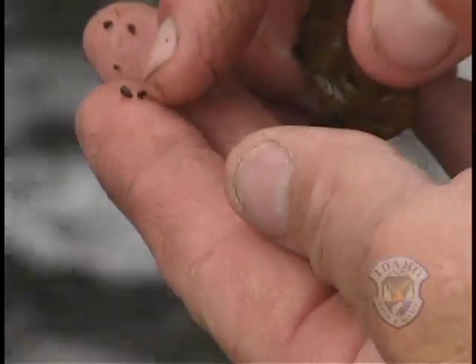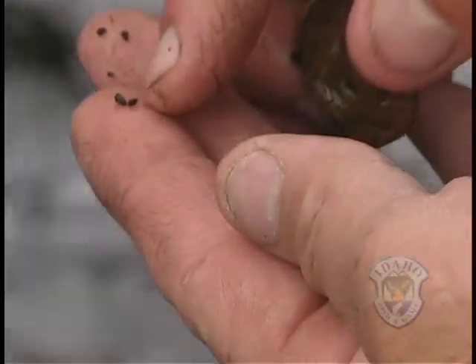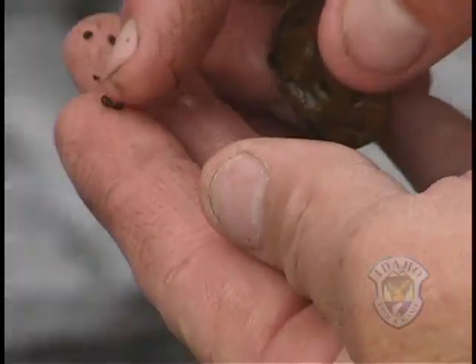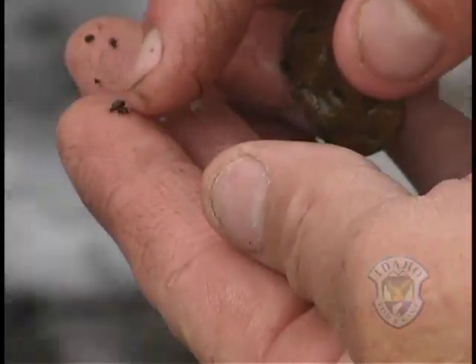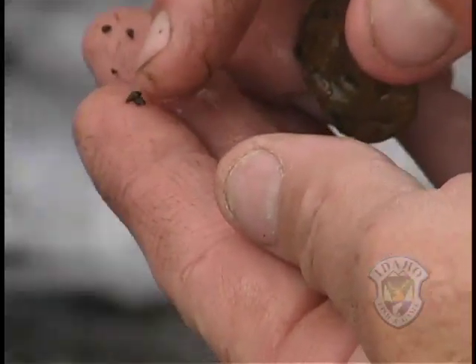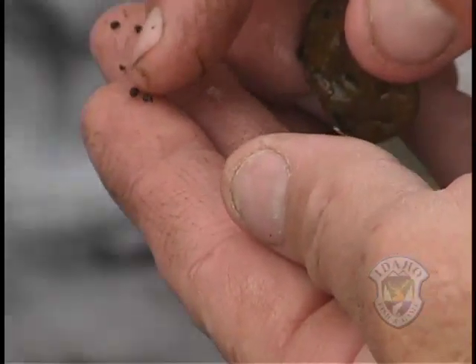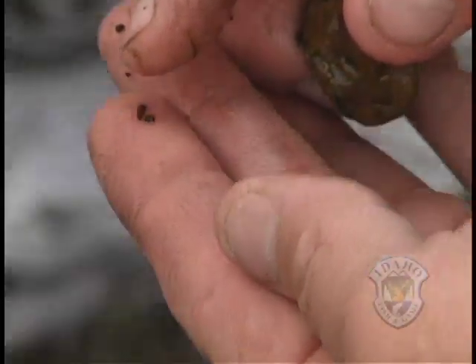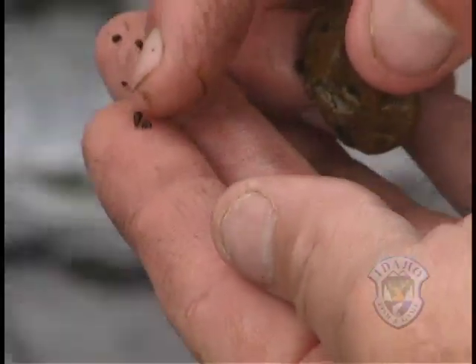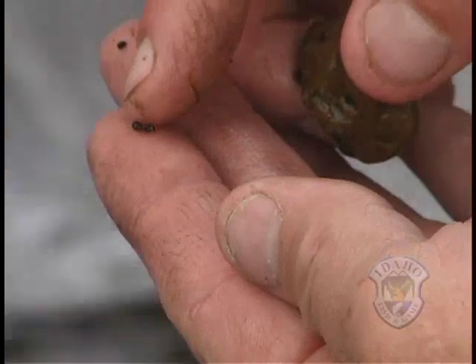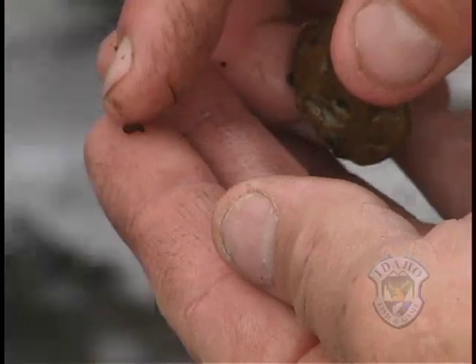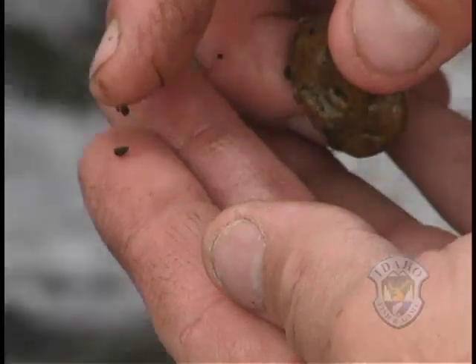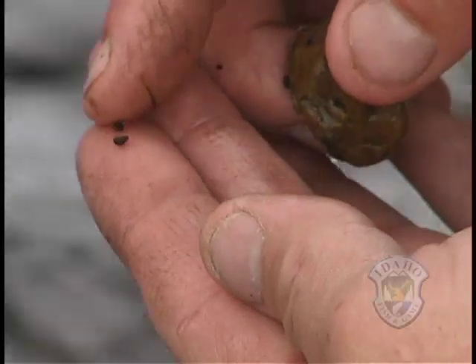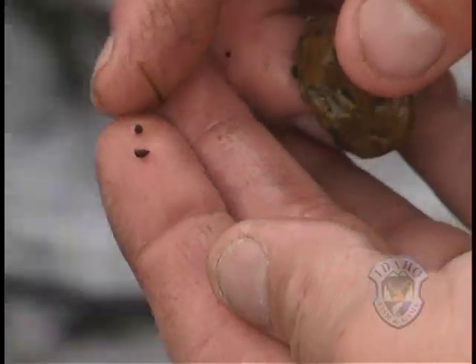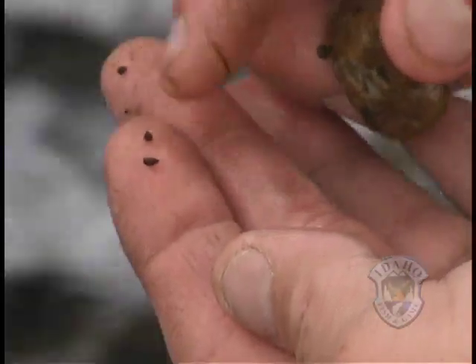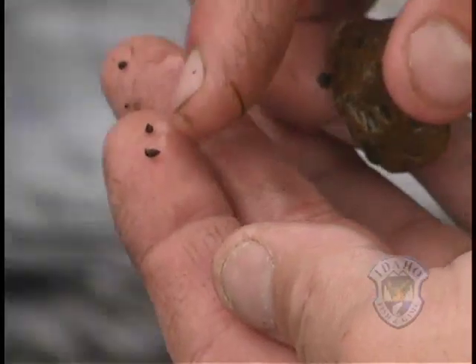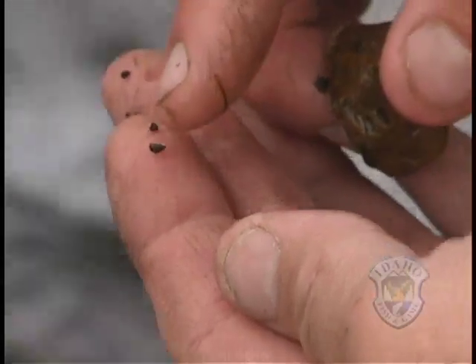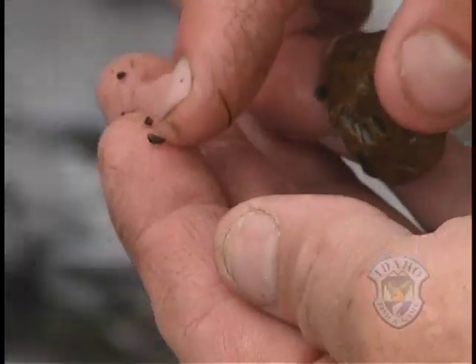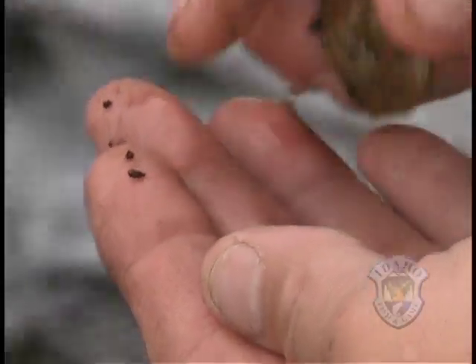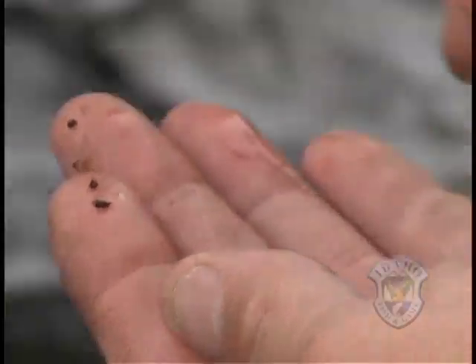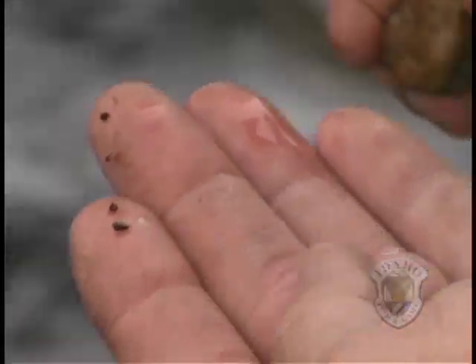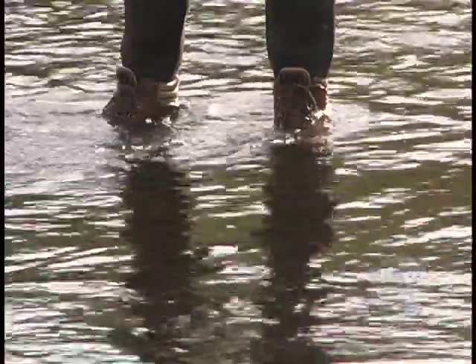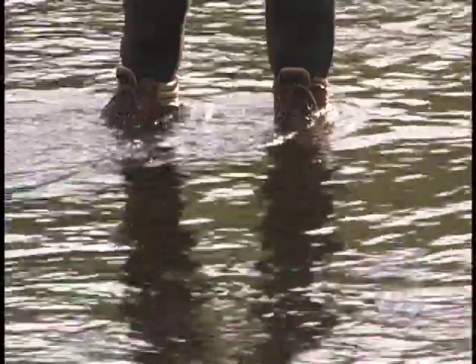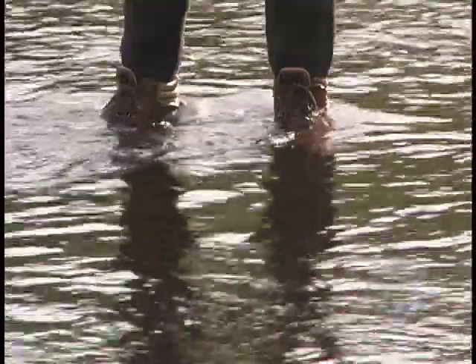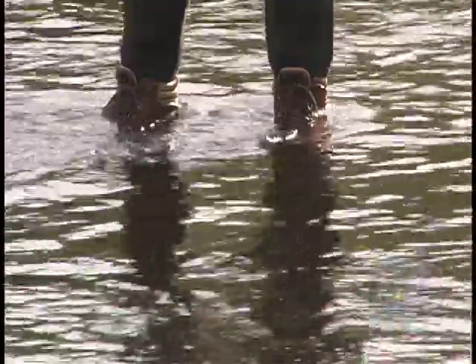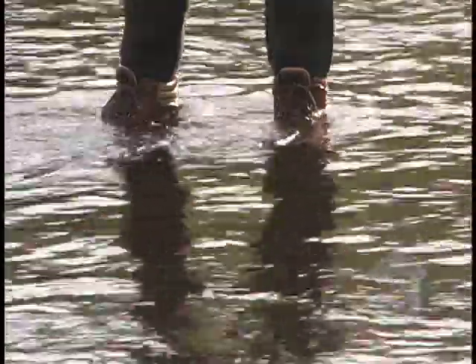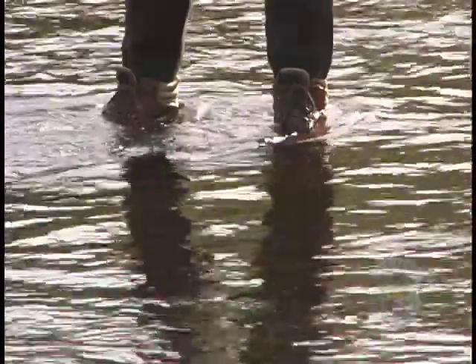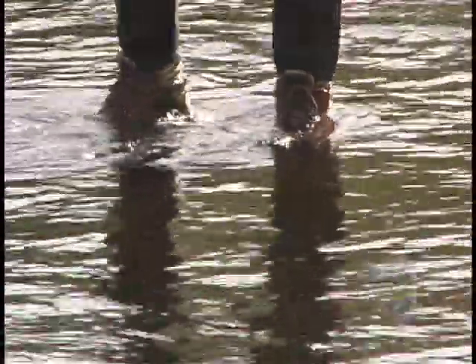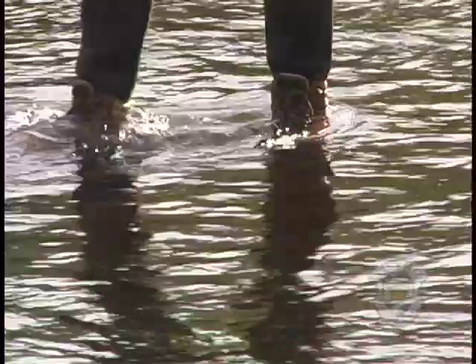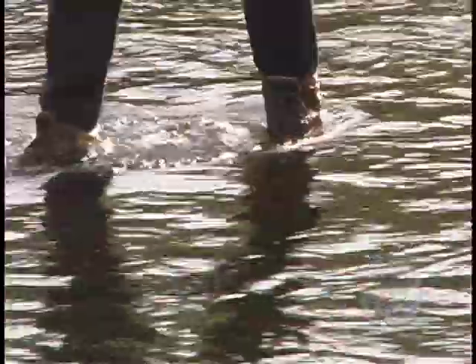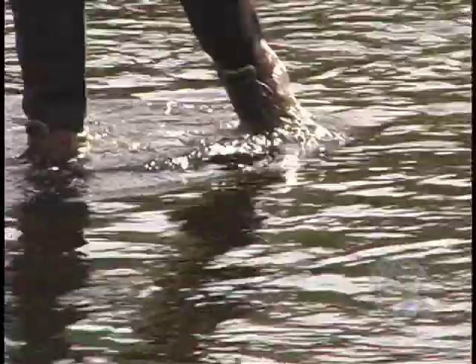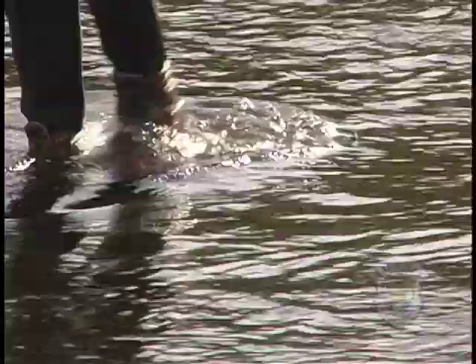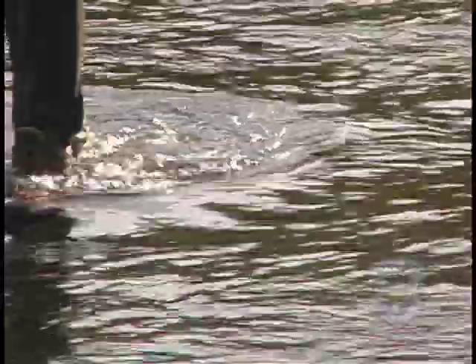It's impossible to avoid mud snails if they're in the water. They get lodged in gear and can survive for days in the moist corners of fishing and boating equipment.